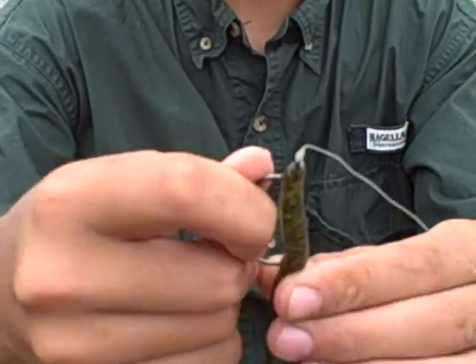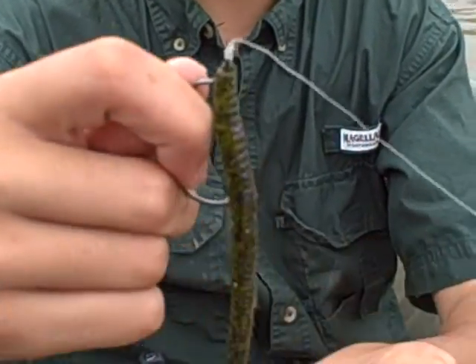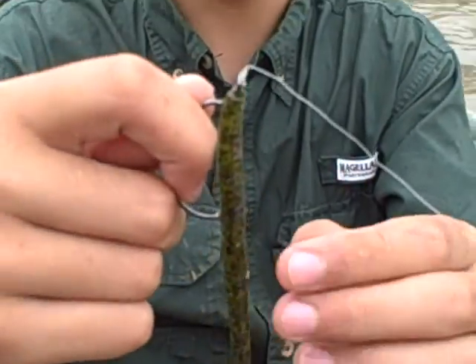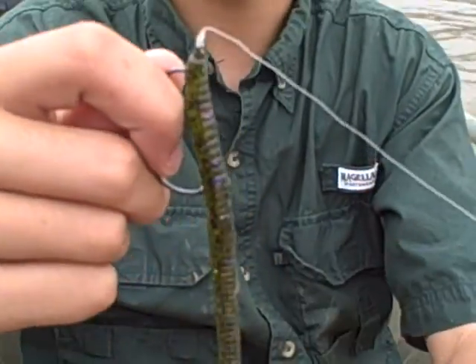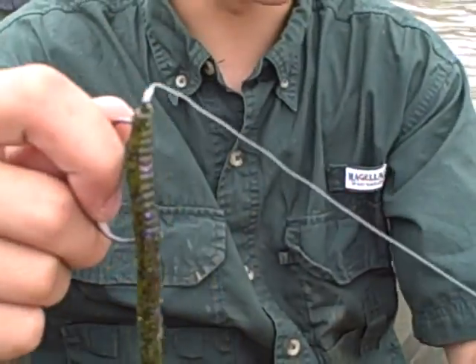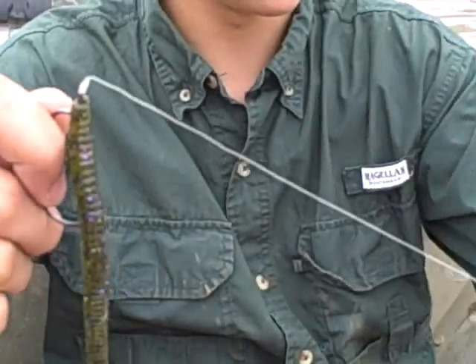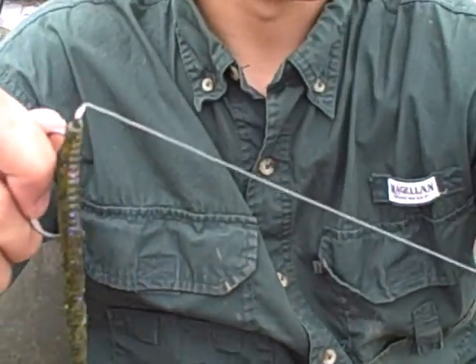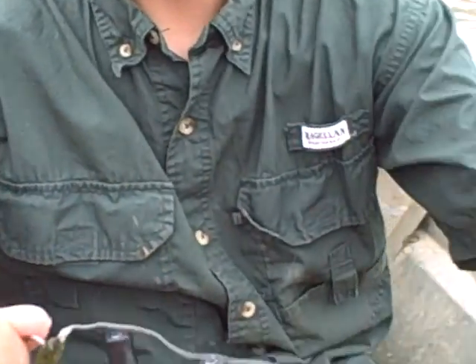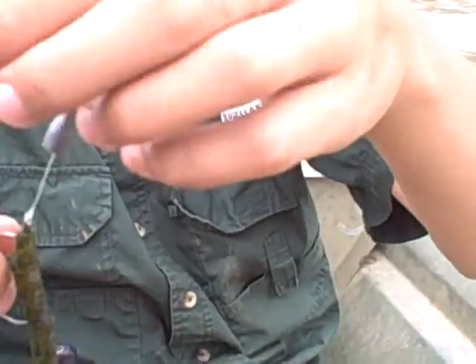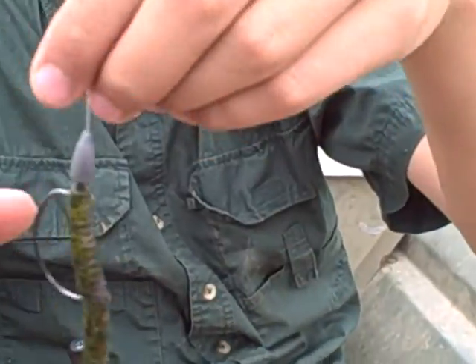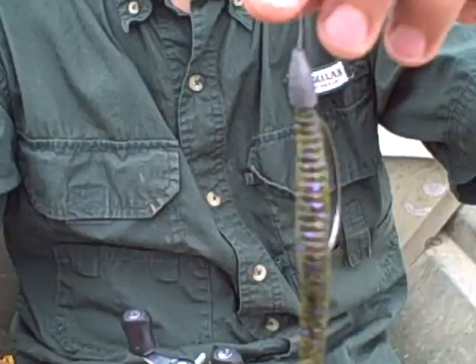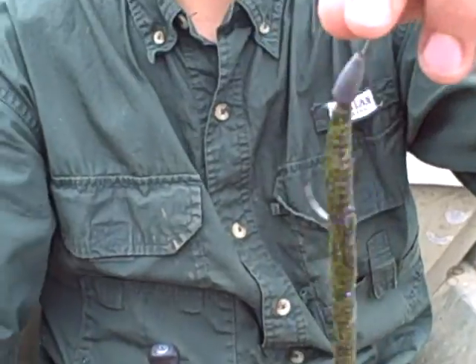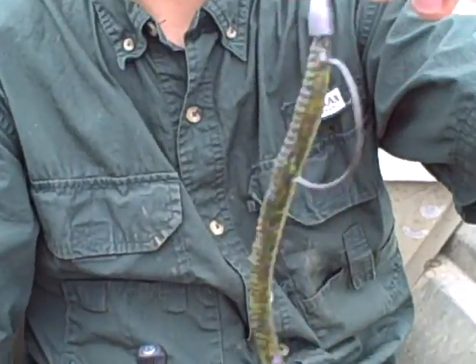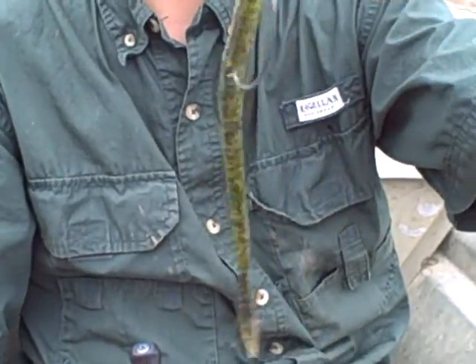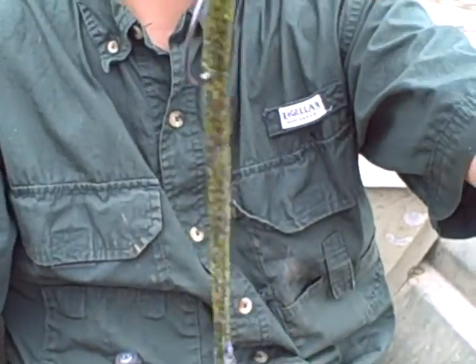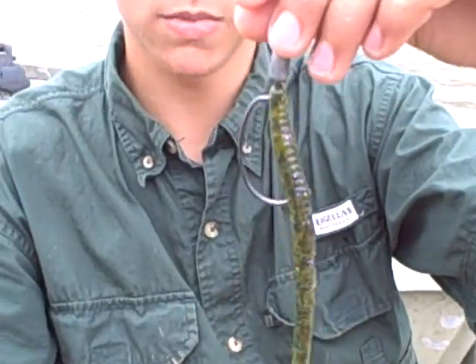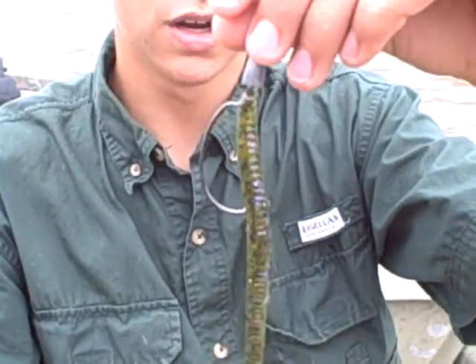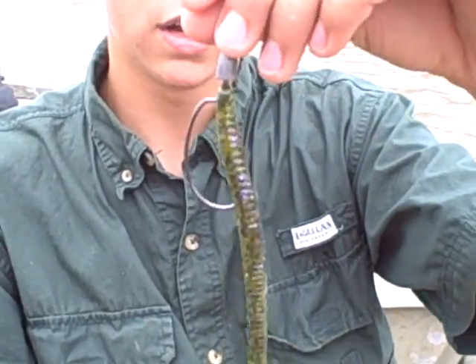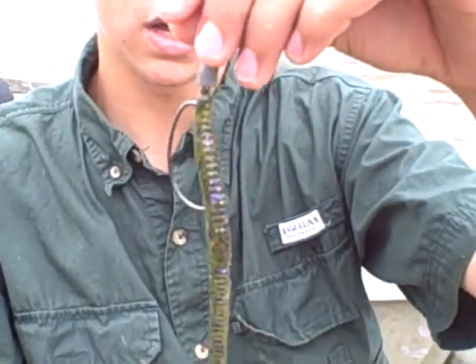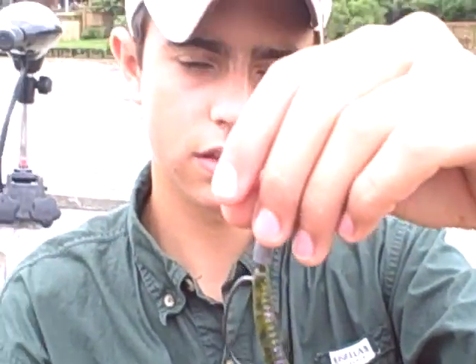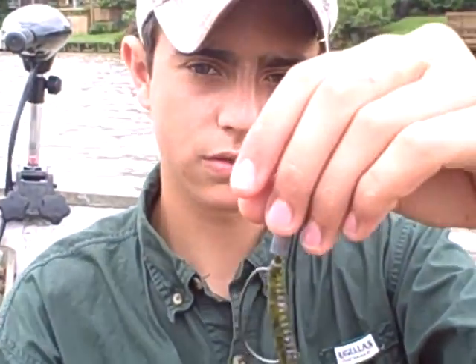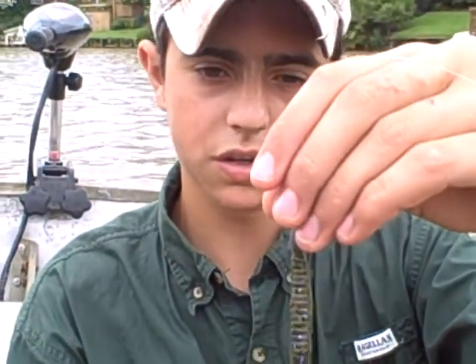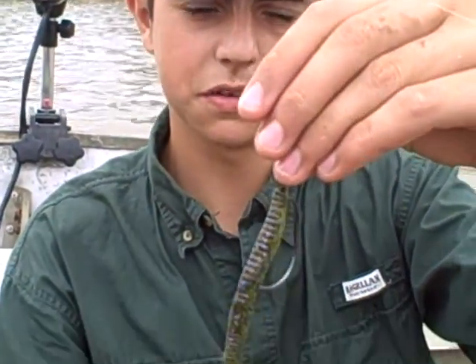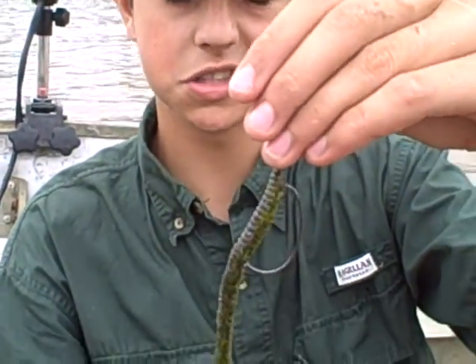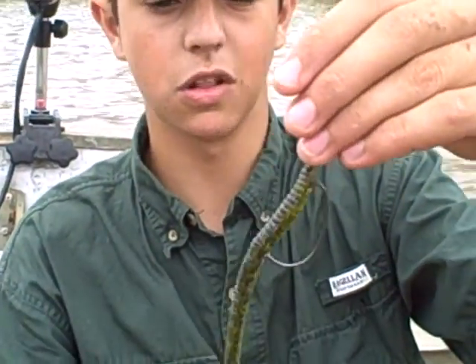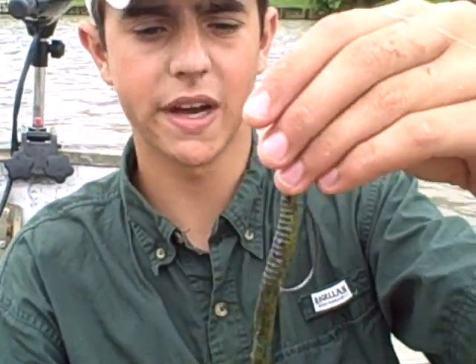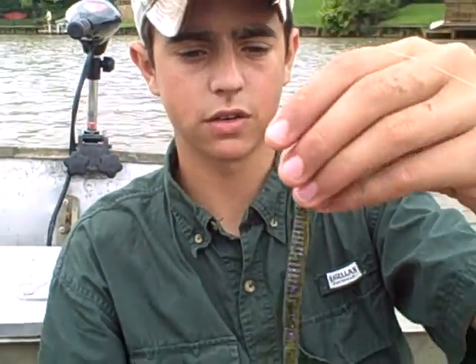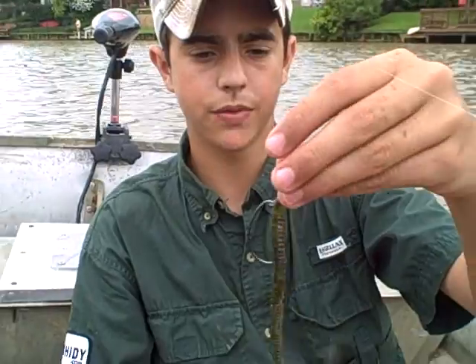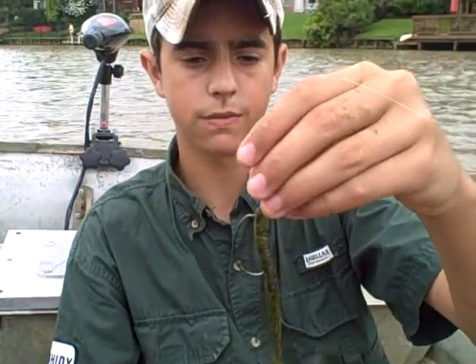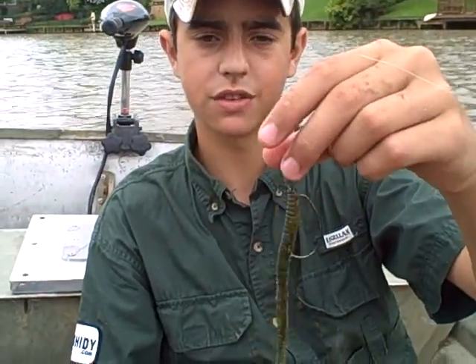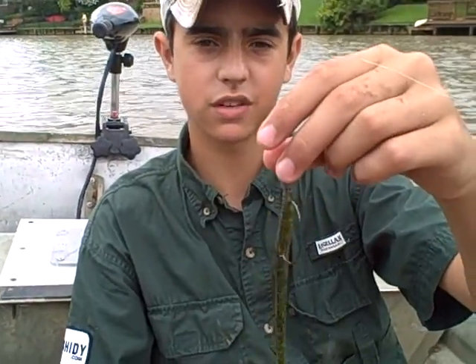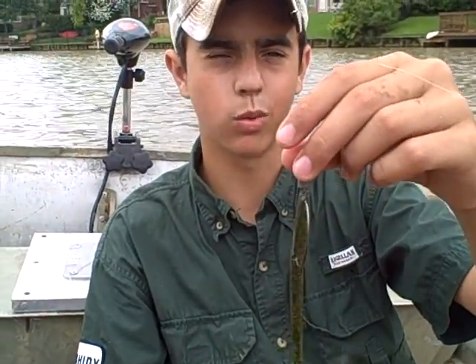Just like that. And then you have your Texas rigged worm and it's really easy to fish - catch a lot of bass on it. So that's your Texas rigged worm.